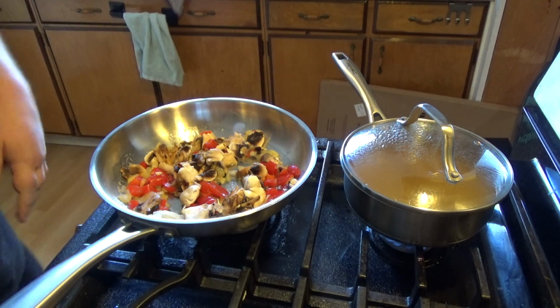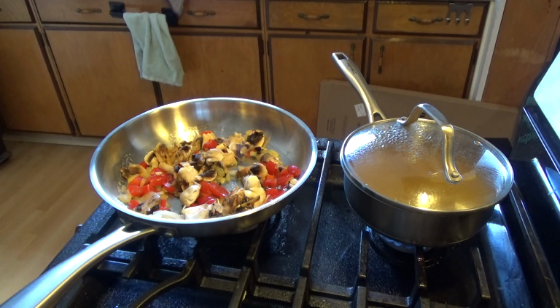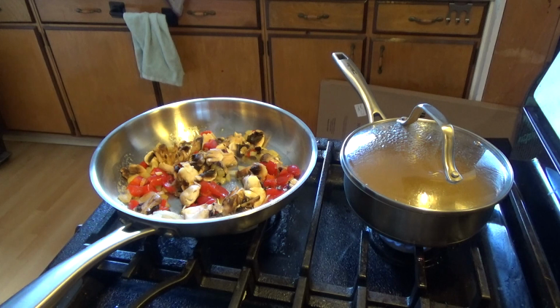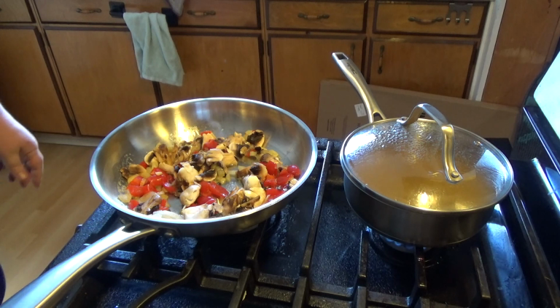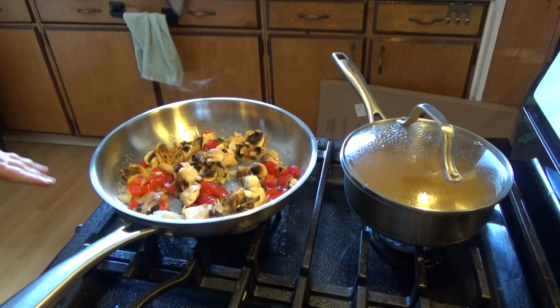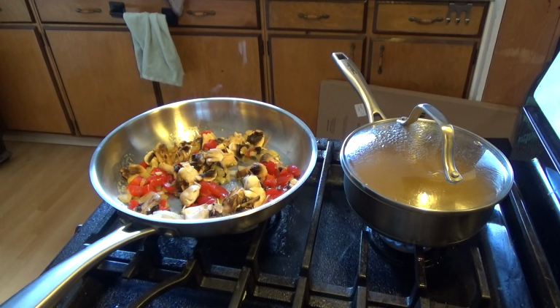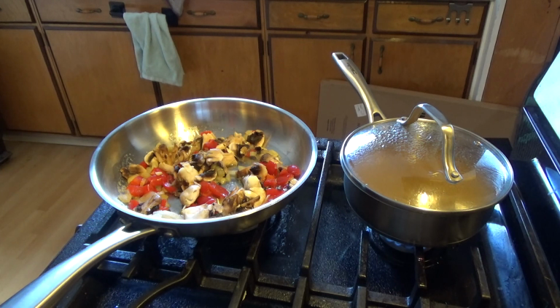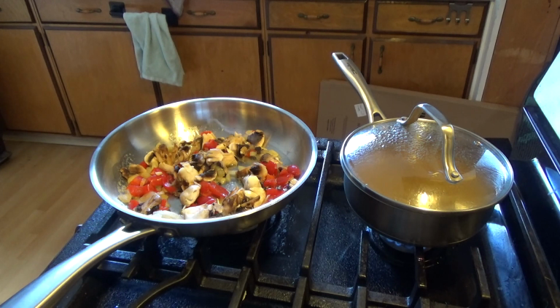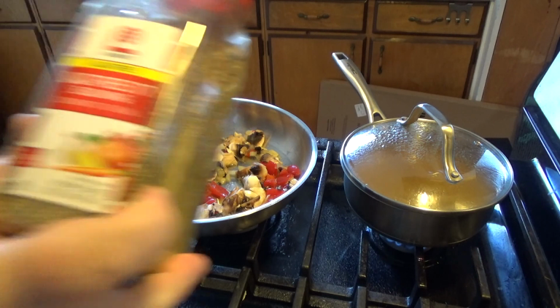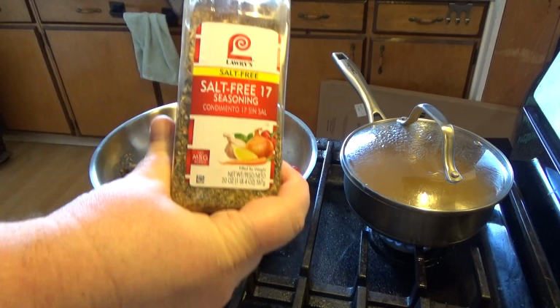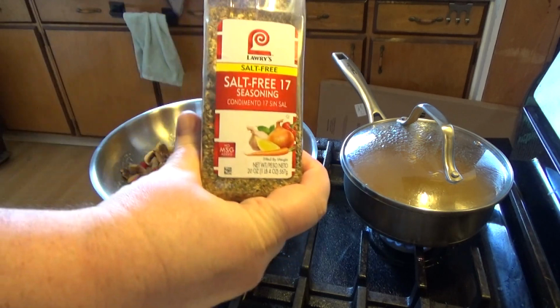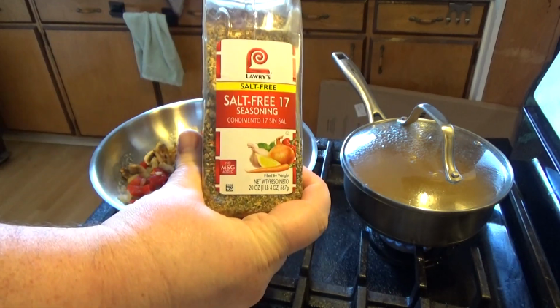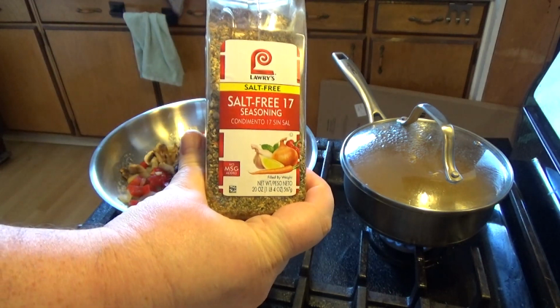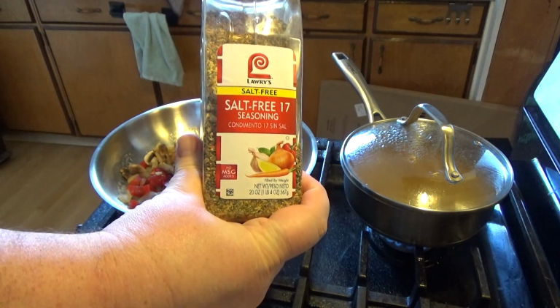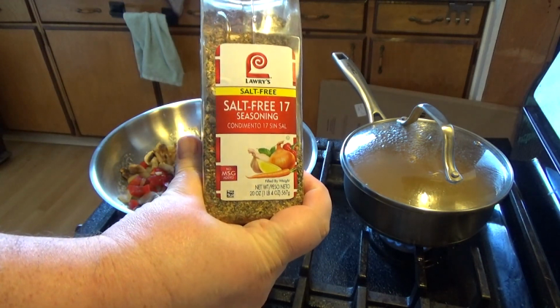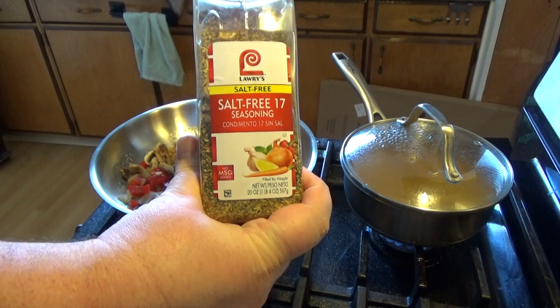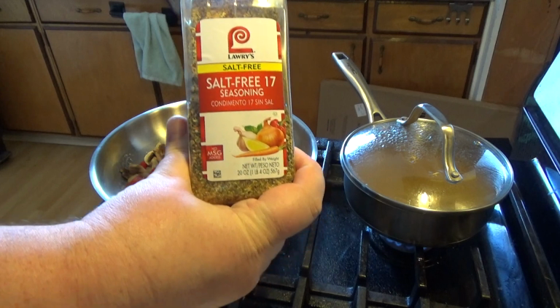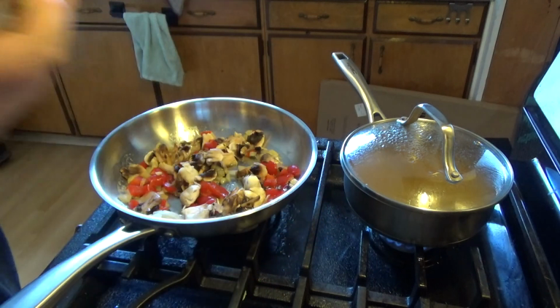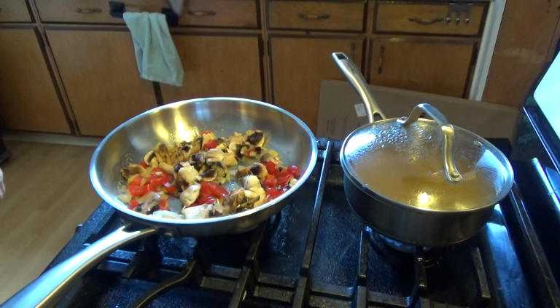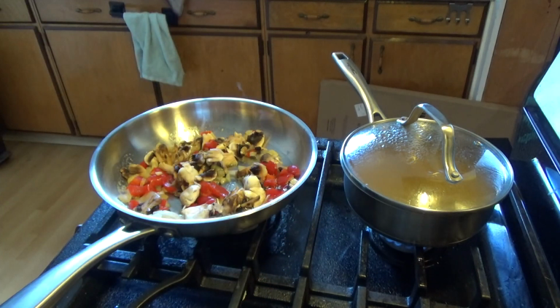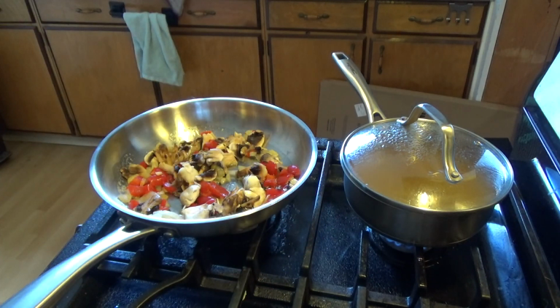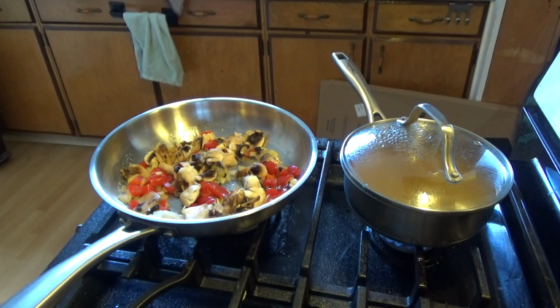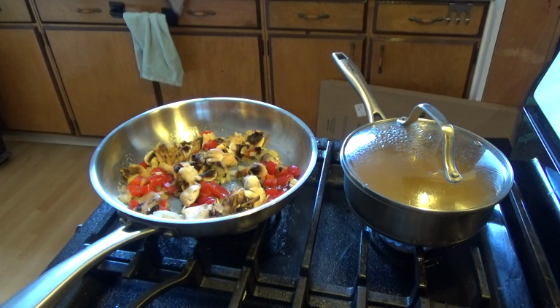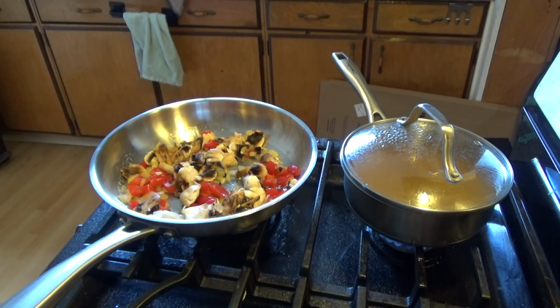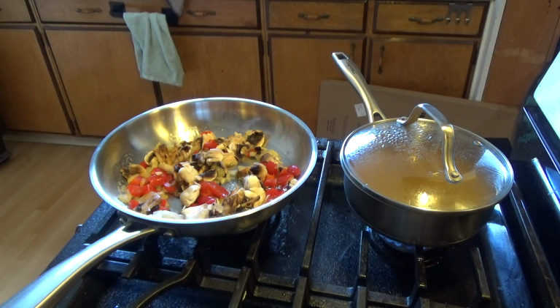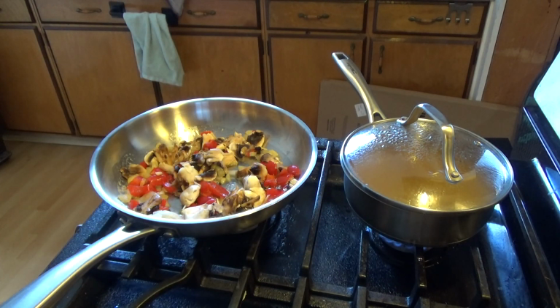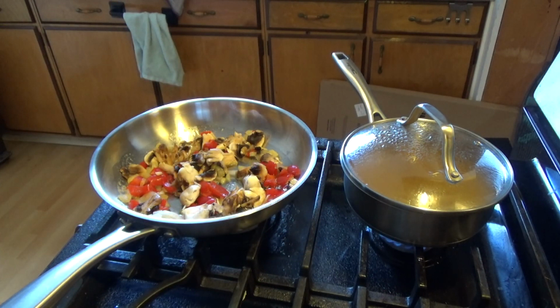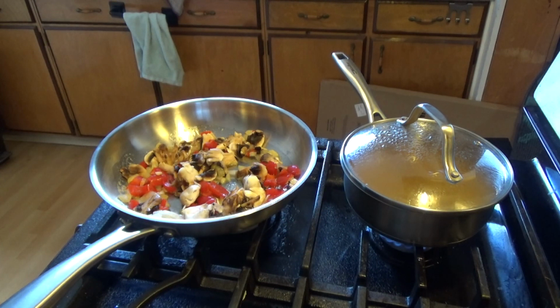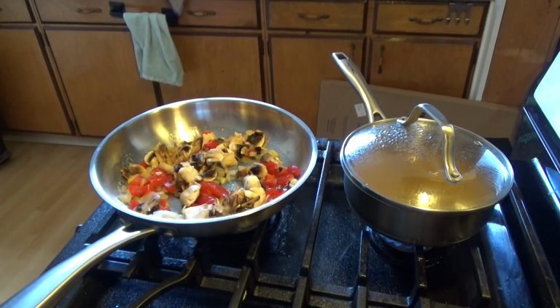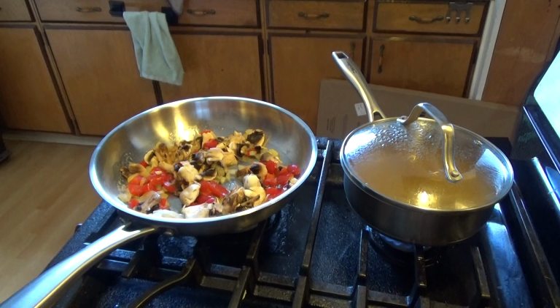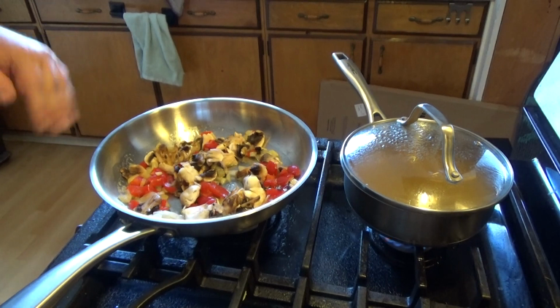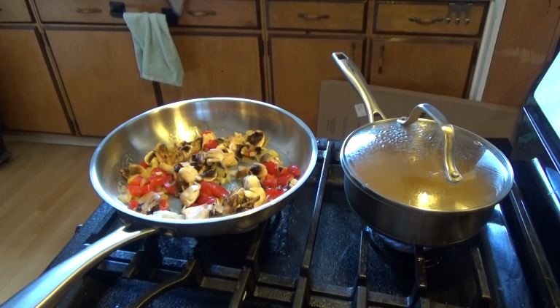I'm going to let them soften up a little bit and get a little brown on them before I put any seasoning on them, but I'm going to use this salt-free seasoning. It's really good. I'll be back in a couple minutes.